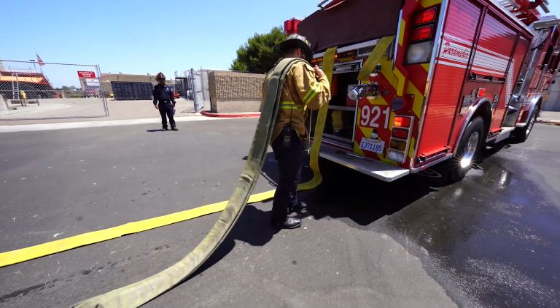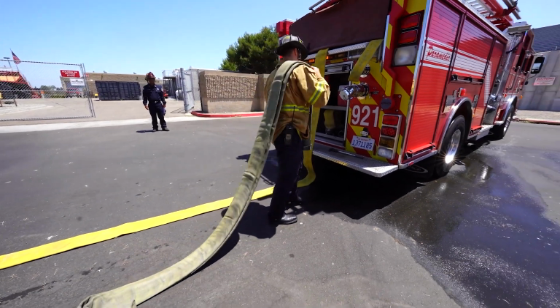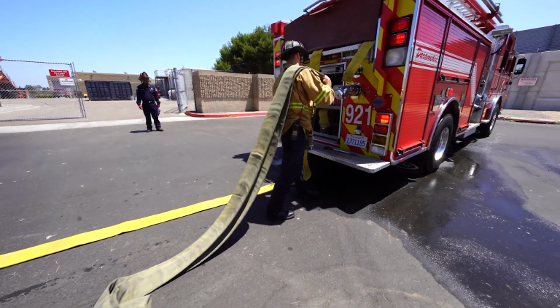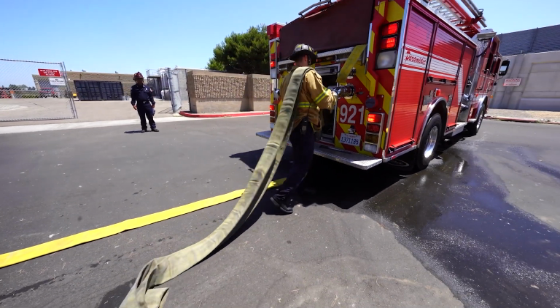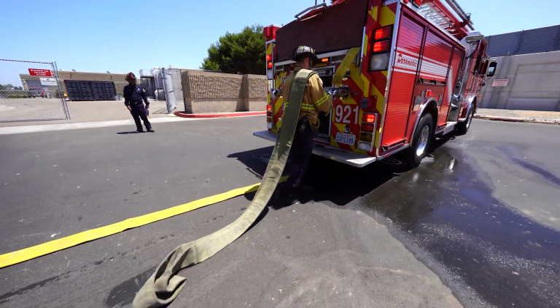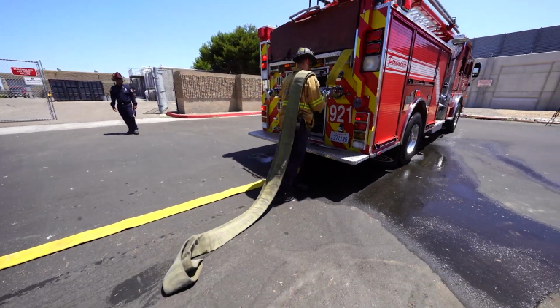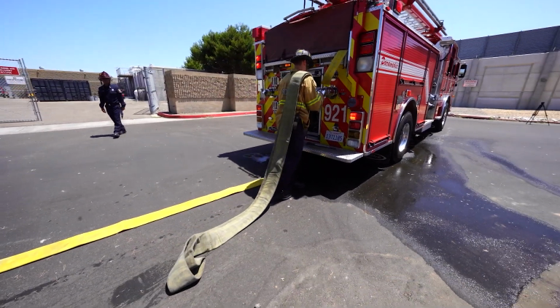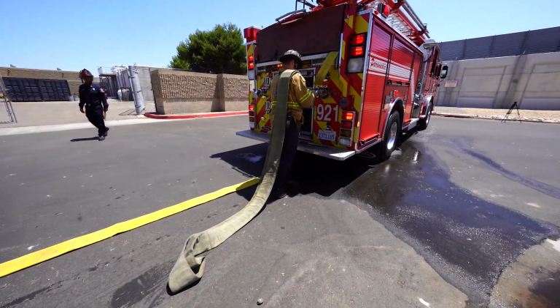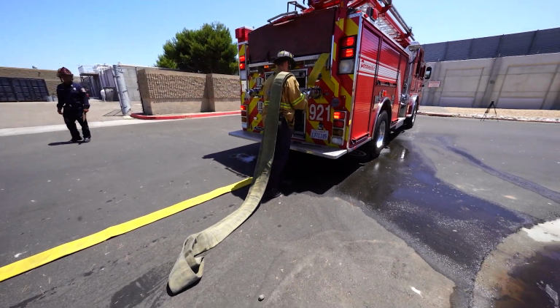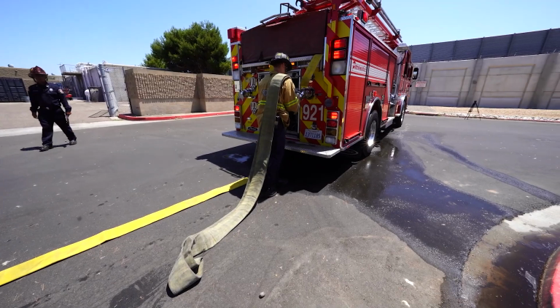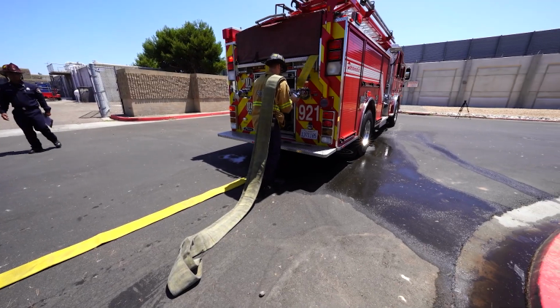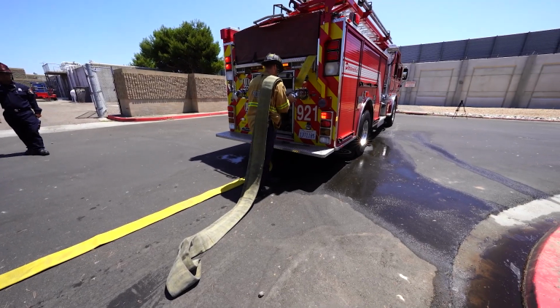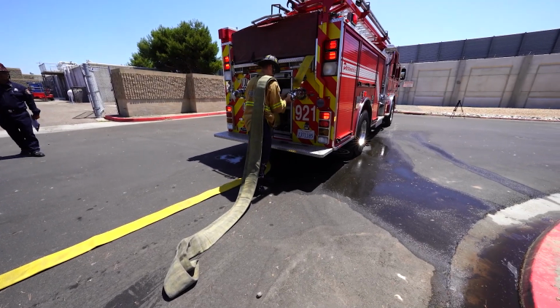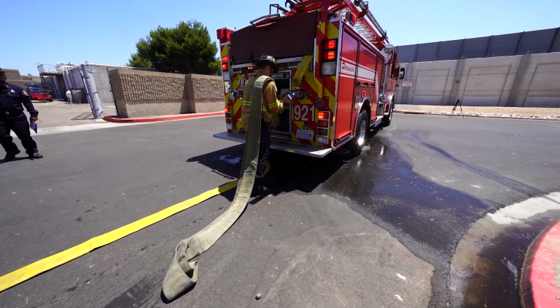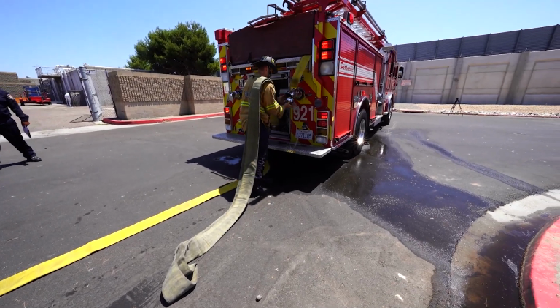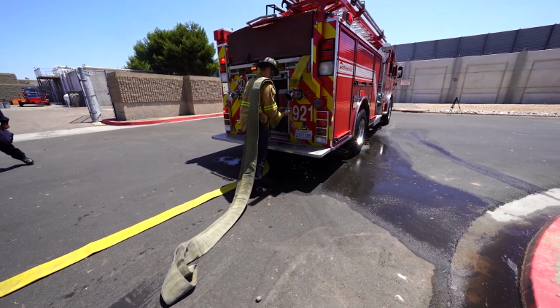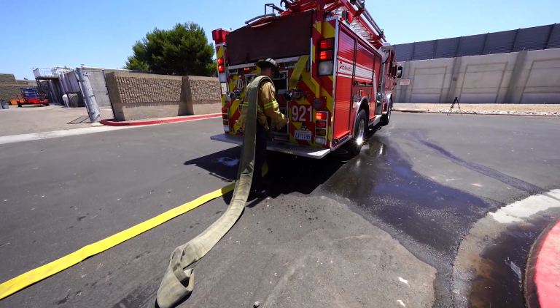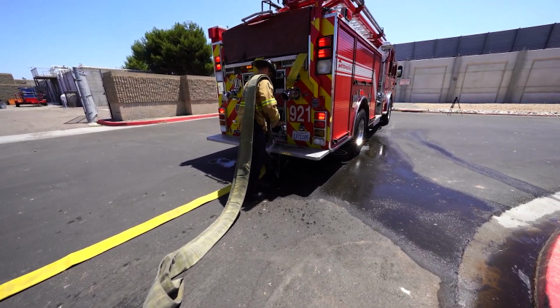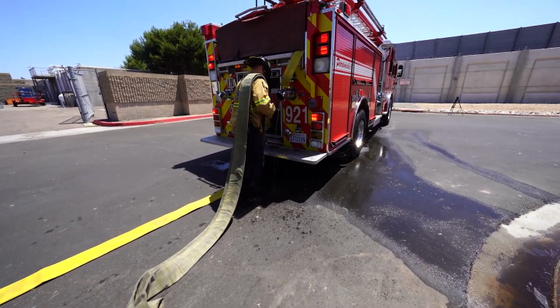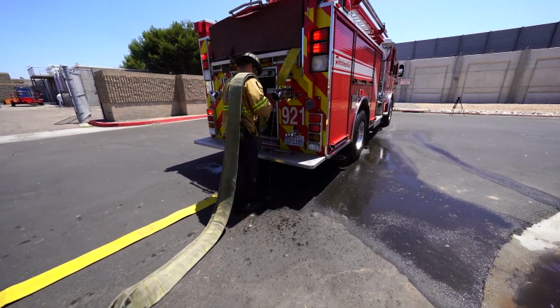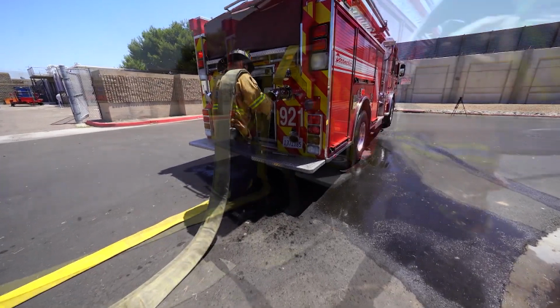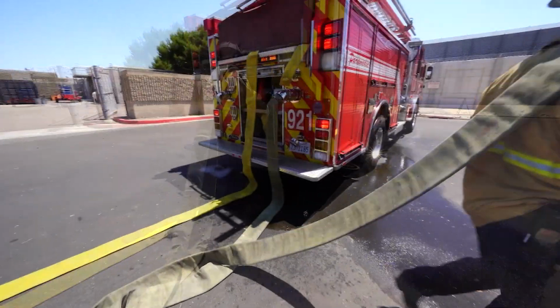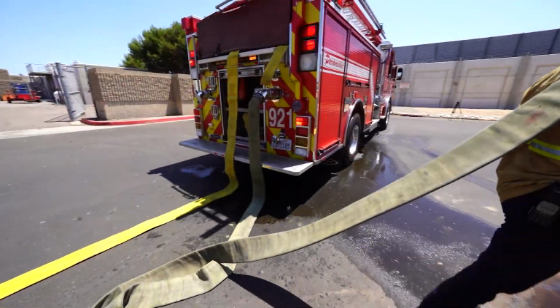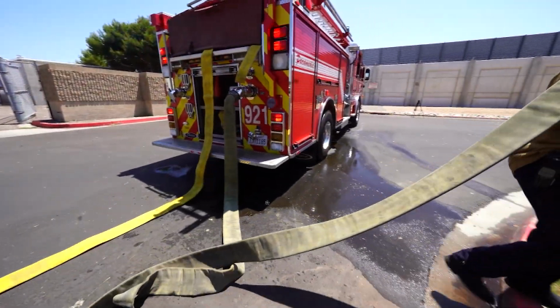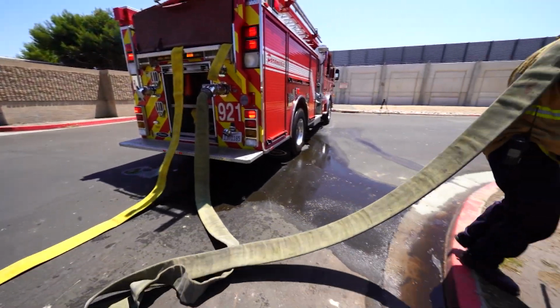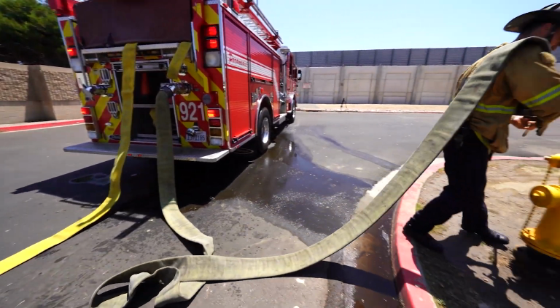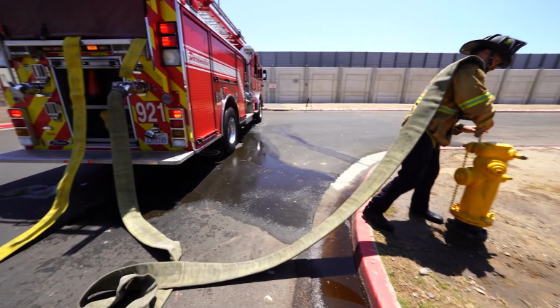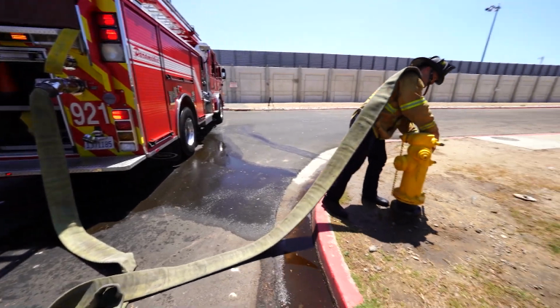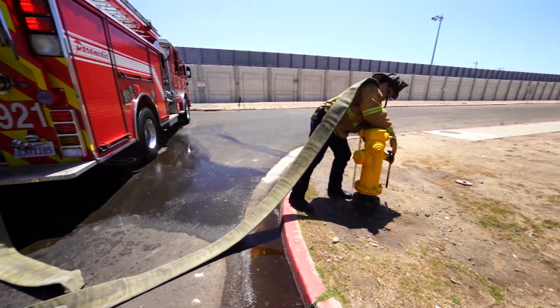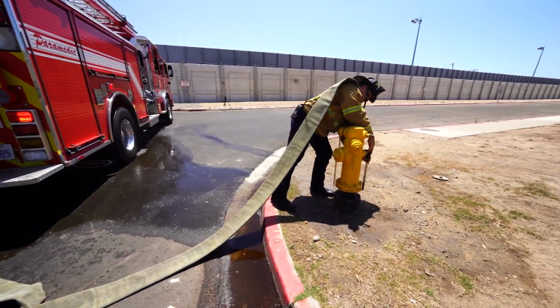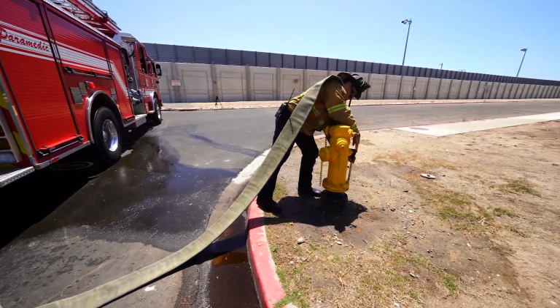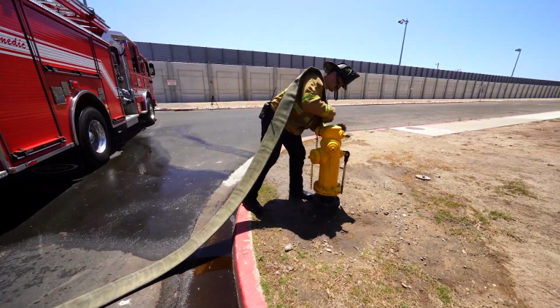Do not supply water via the apparatus water tank. Obtain a hydrant spanner and an appropriate length four-inch suction hose to connect to the hydrant. Make the connection at the apparatus first — this is your first connection. Make the connection at the hydrant second — this is your second connection.